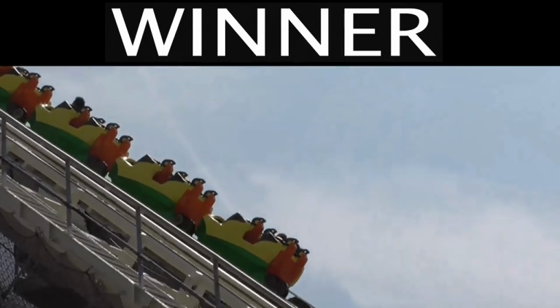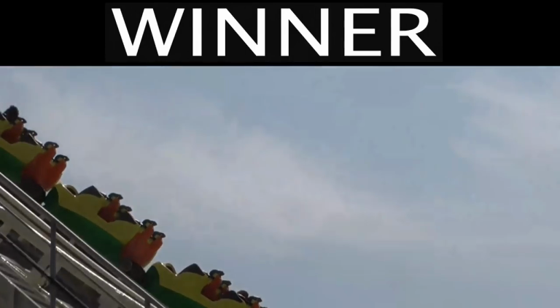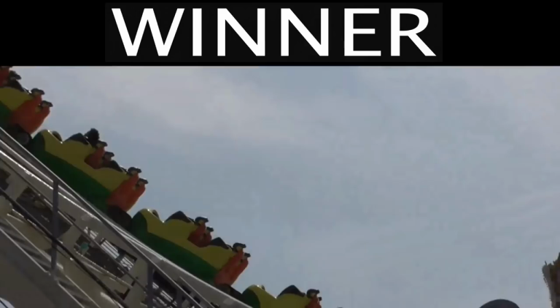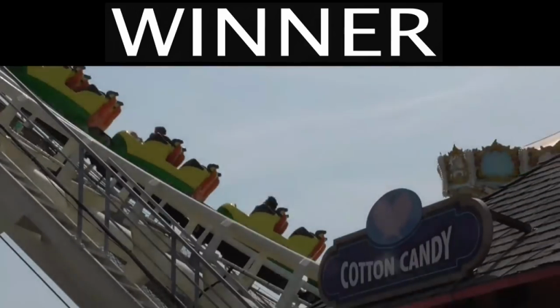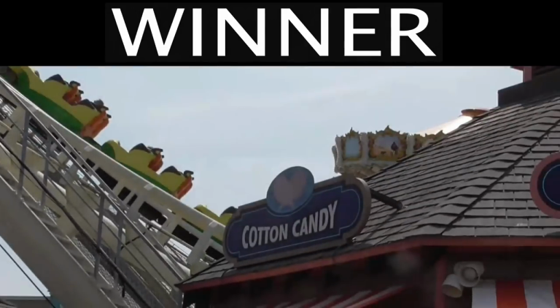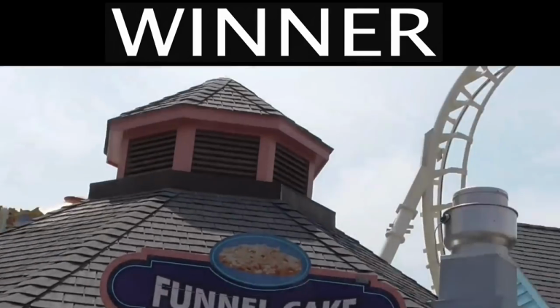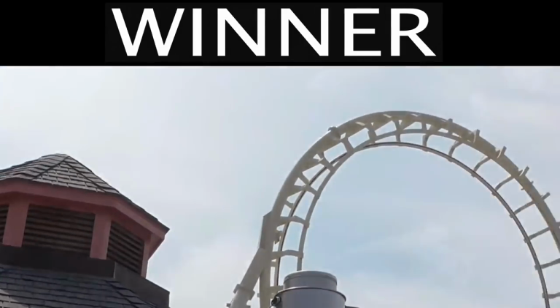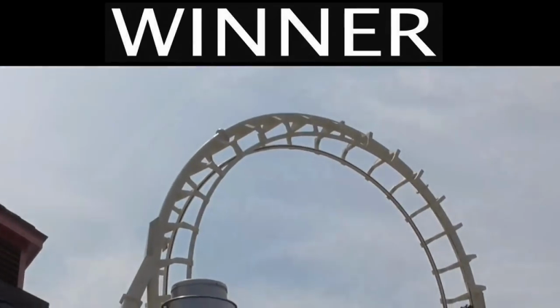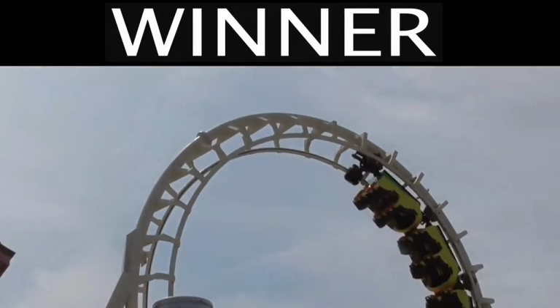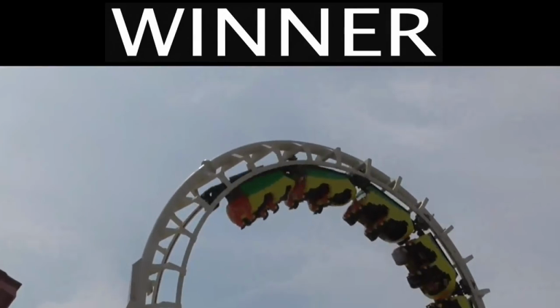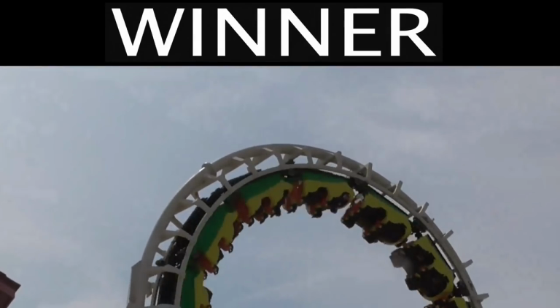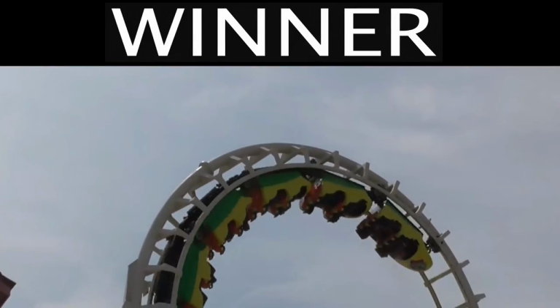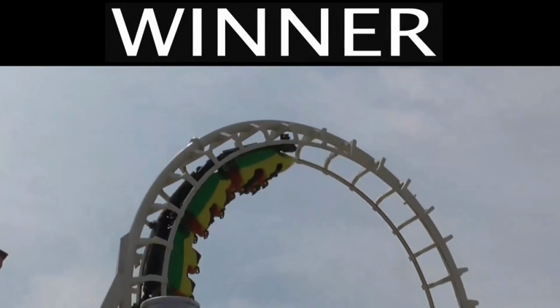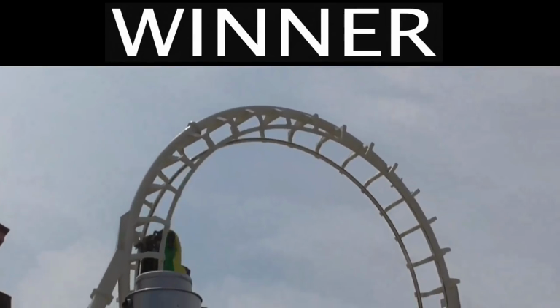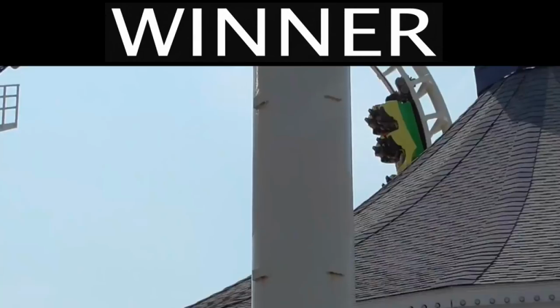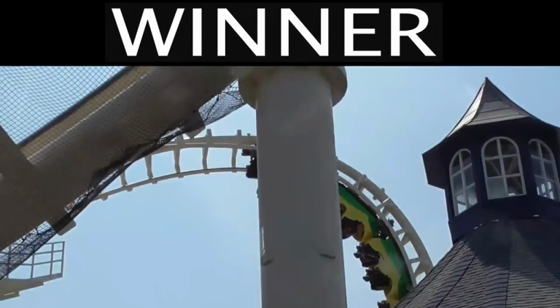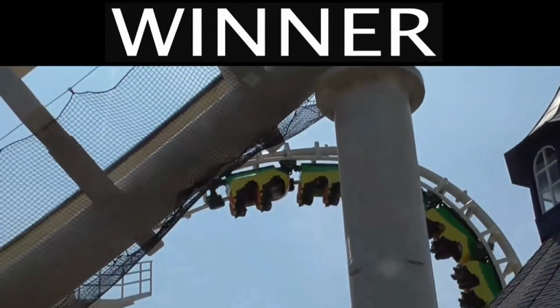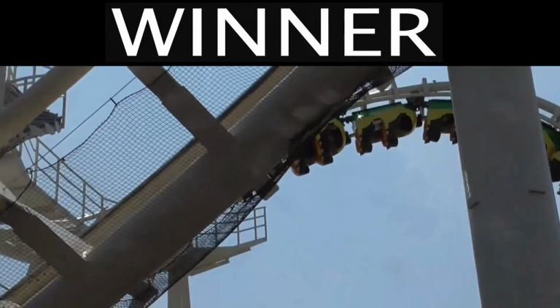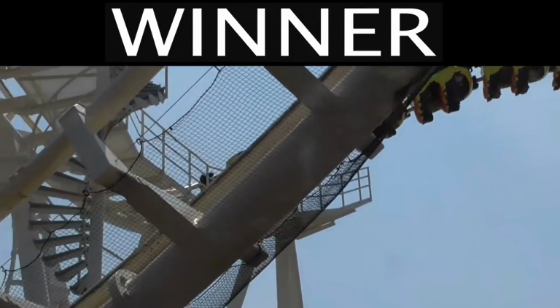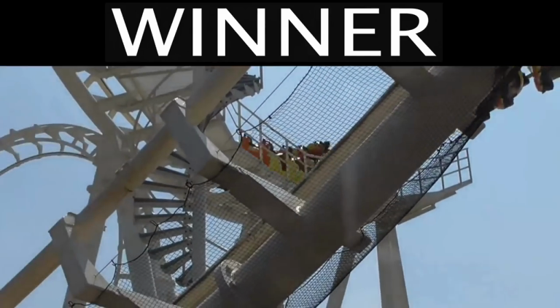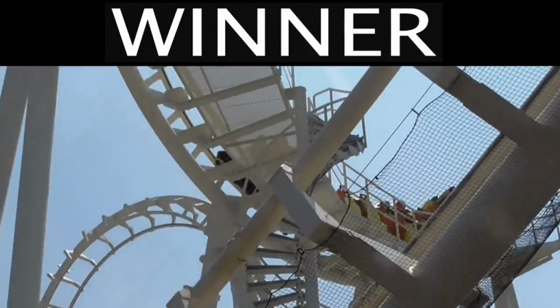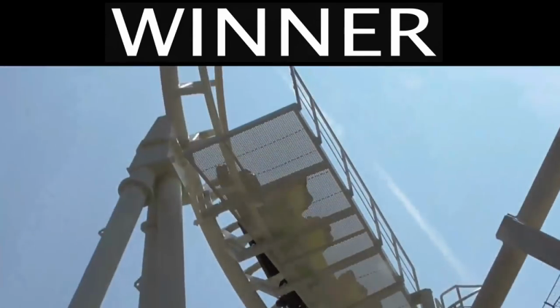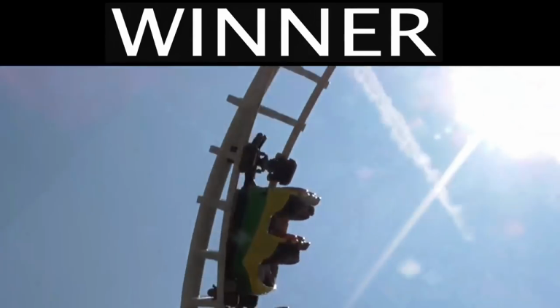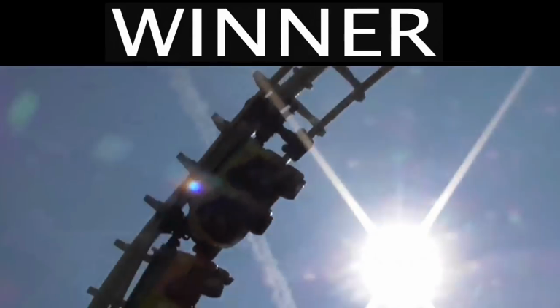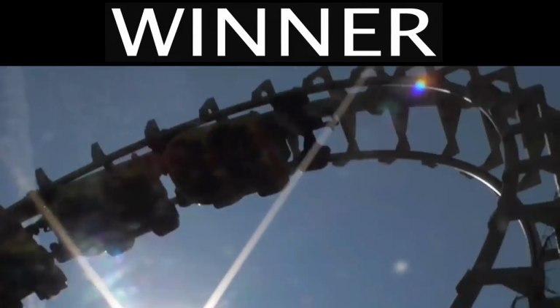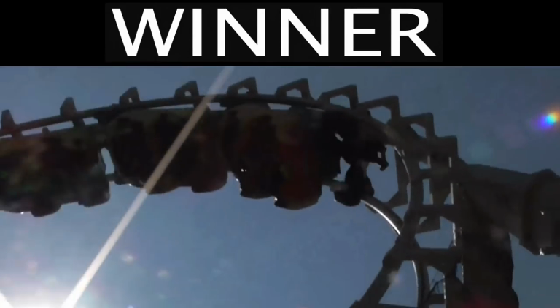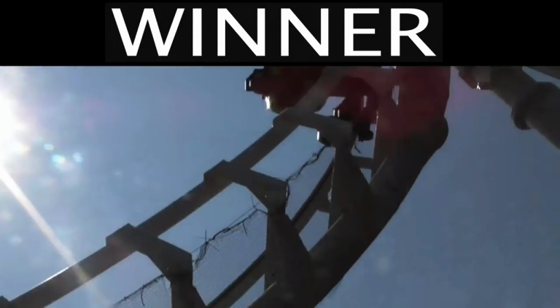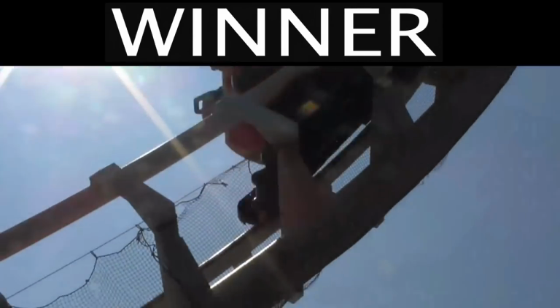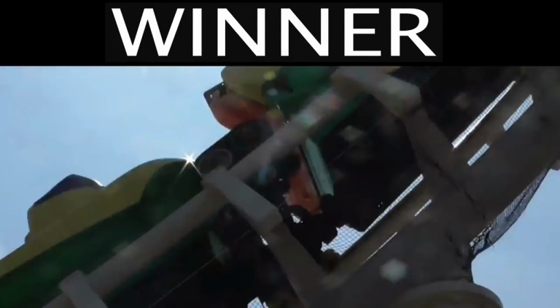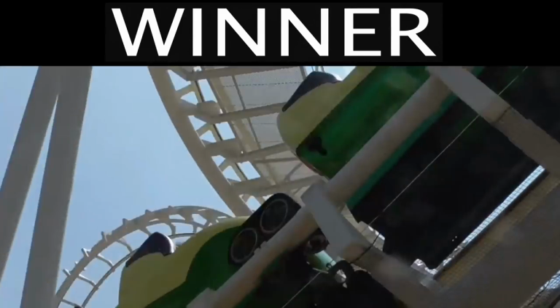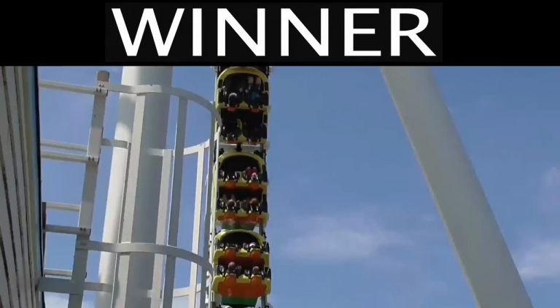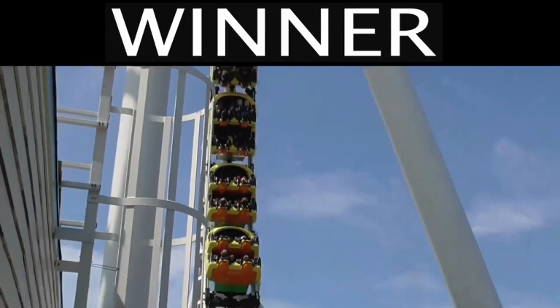That concludes this coaster fight. Which one do you like better? Make sure to stay tuned on my channel for more coaster fights, and you can also check out a full playlist with previous coaster fights in there.